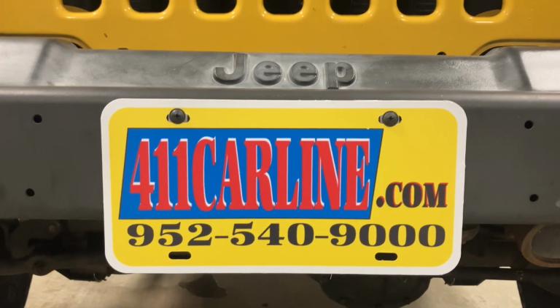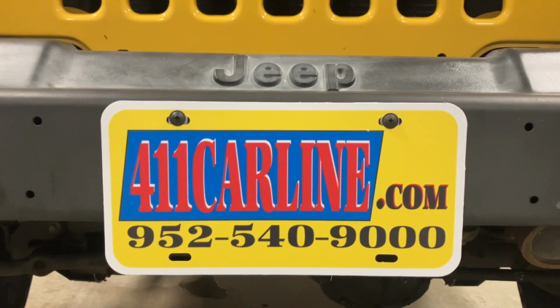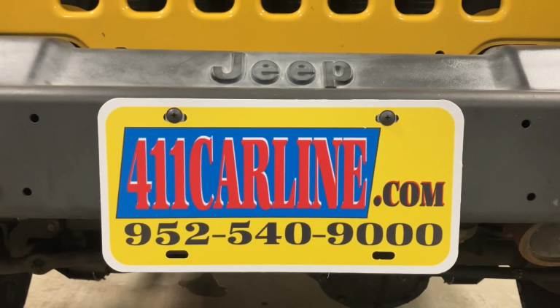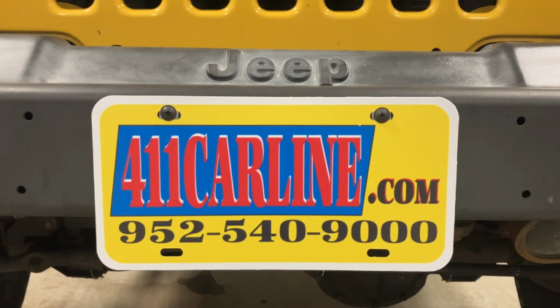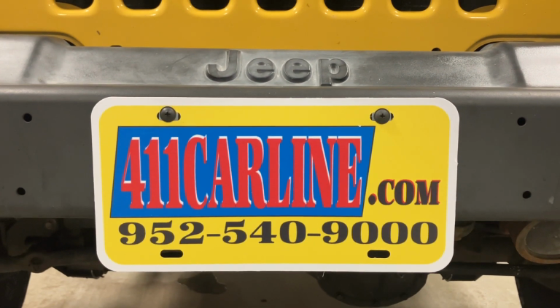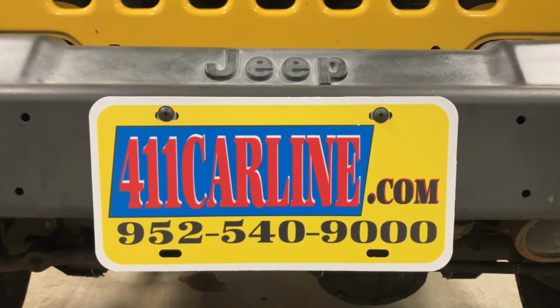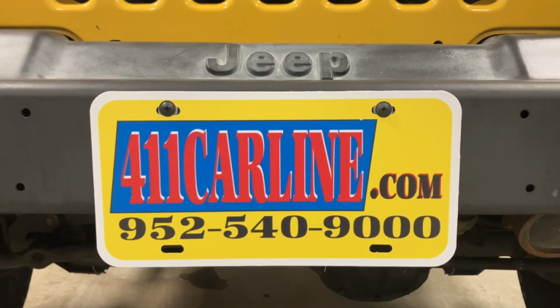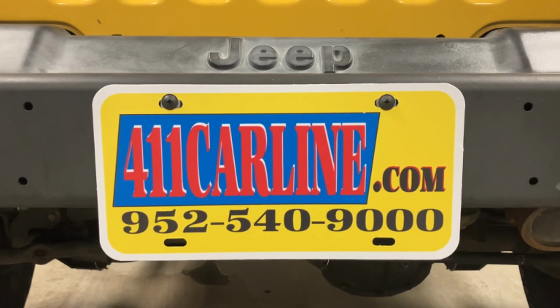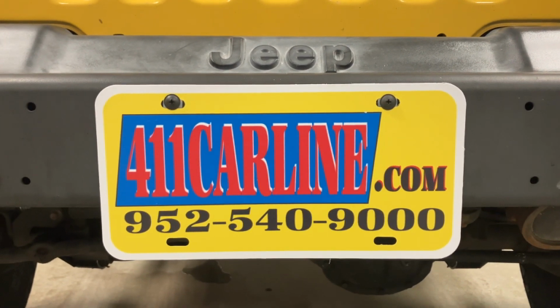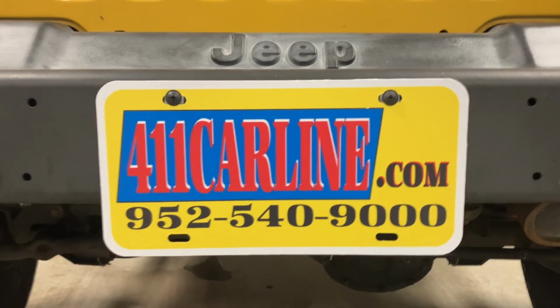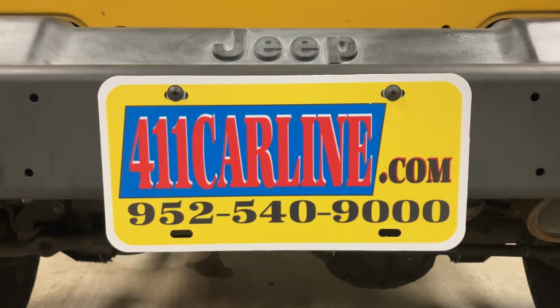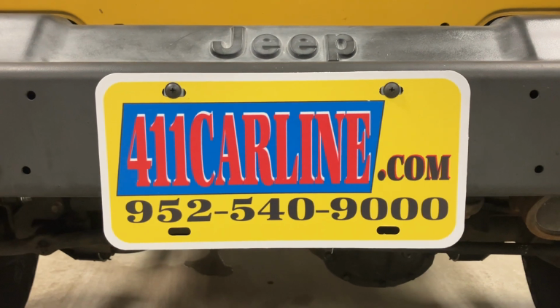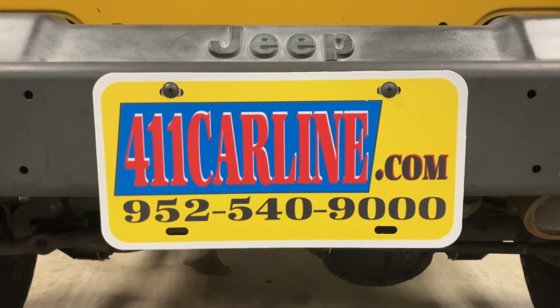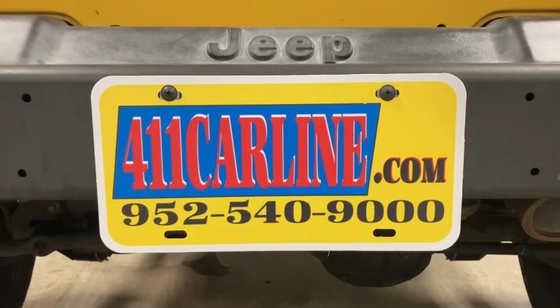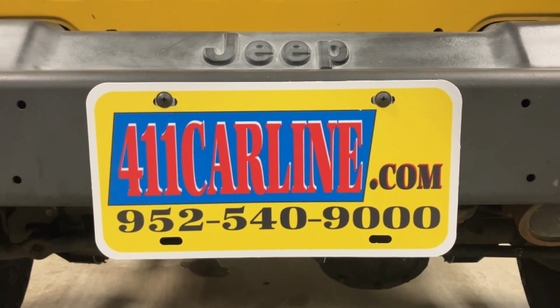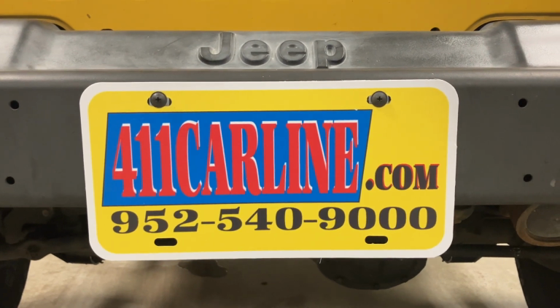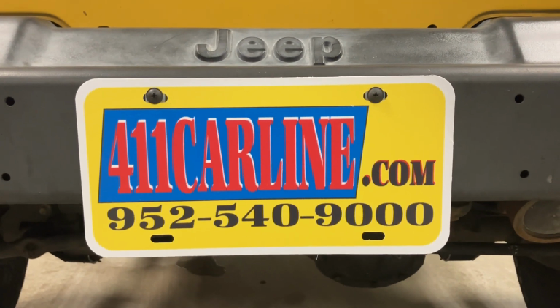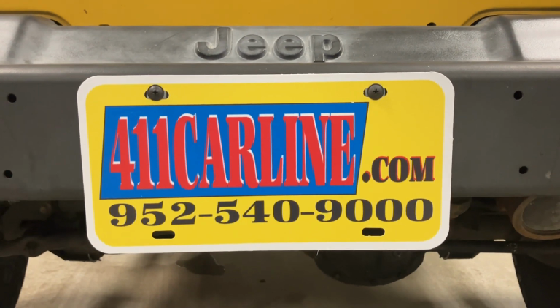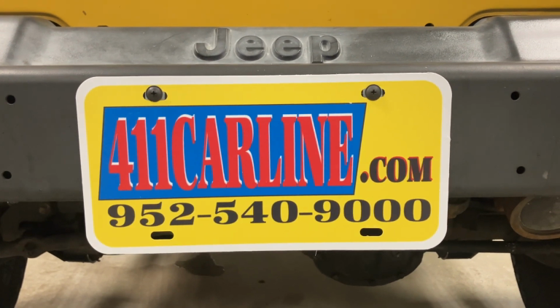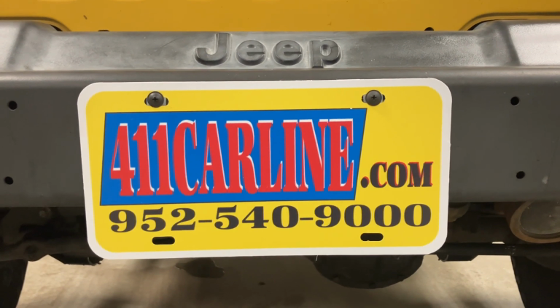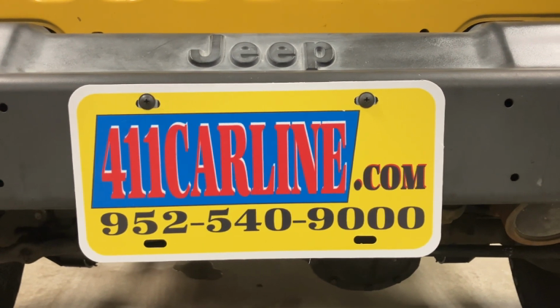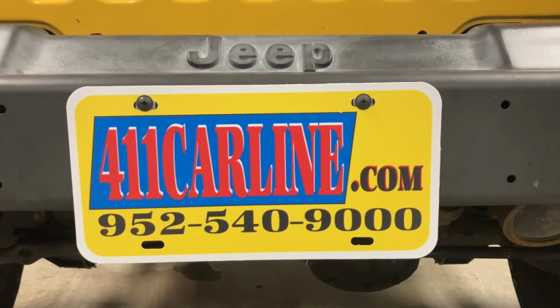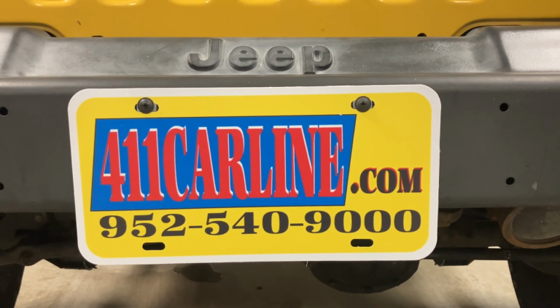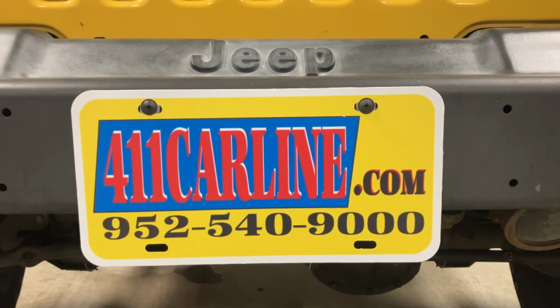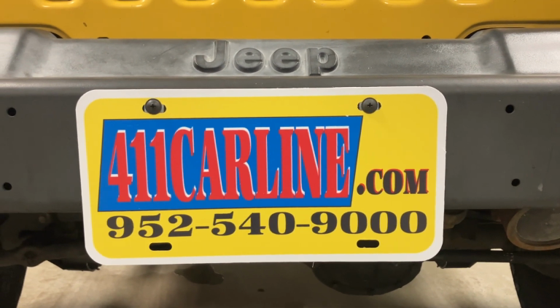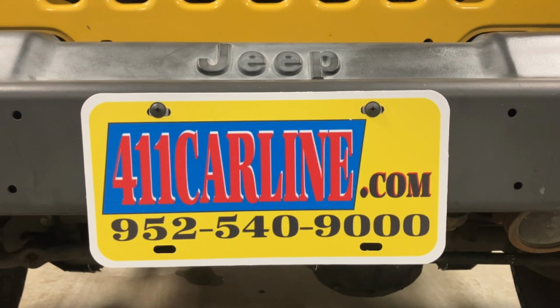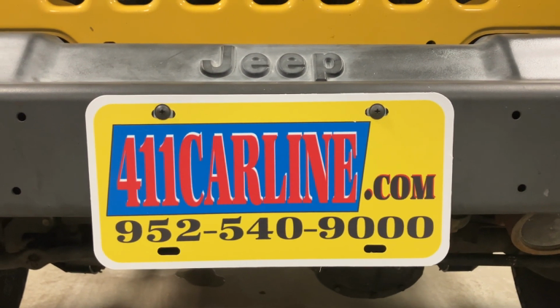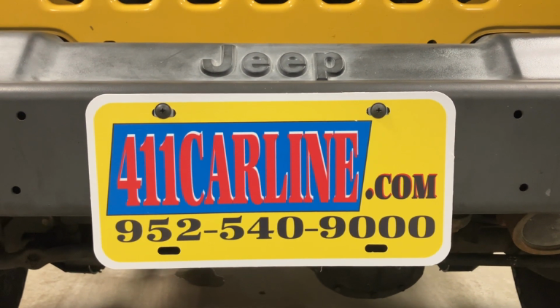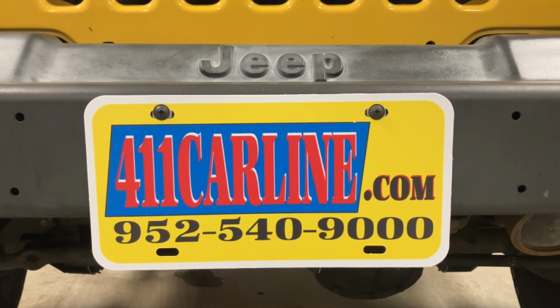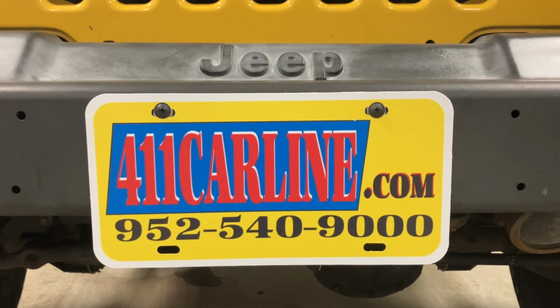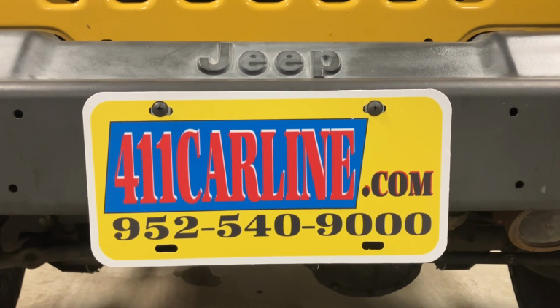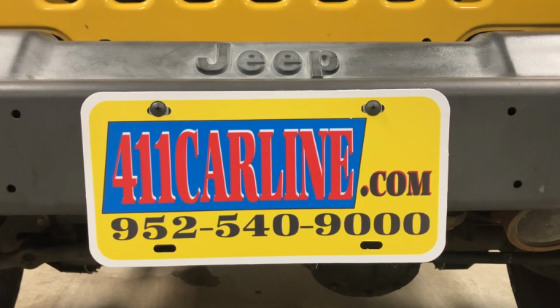Our phone number is 952-540-9000. Give us a call to ask any questions or to set up an appointment. We are by appointment only, so please do call in advance — we appreciate that.